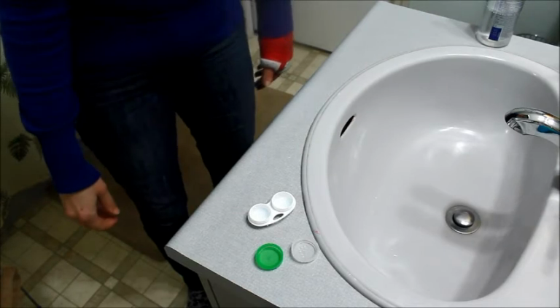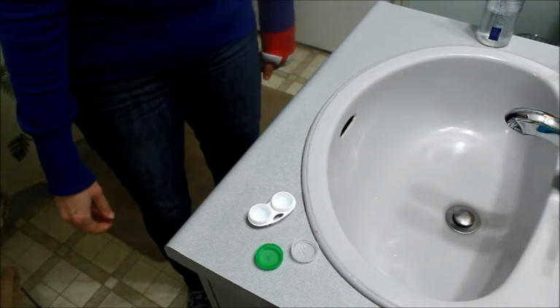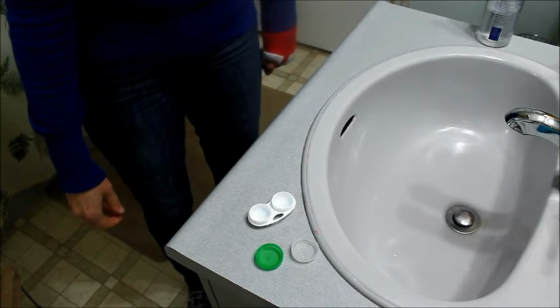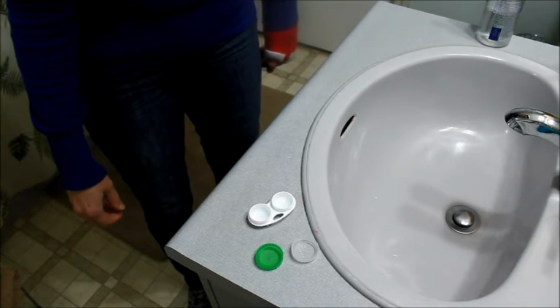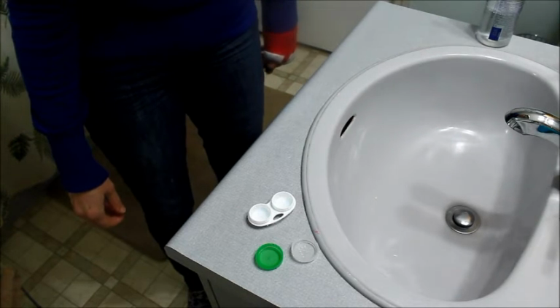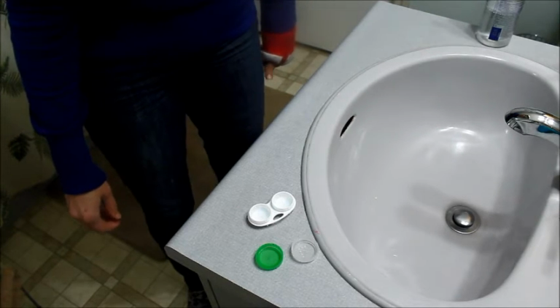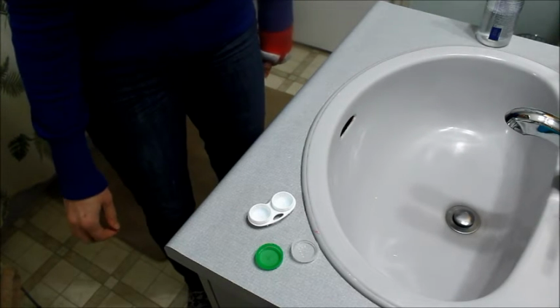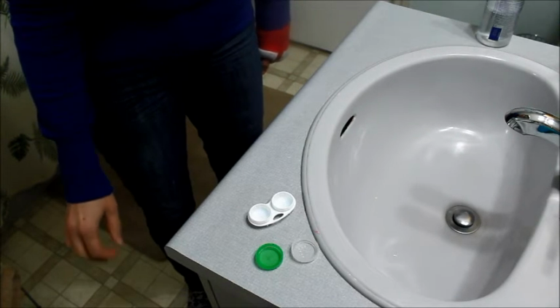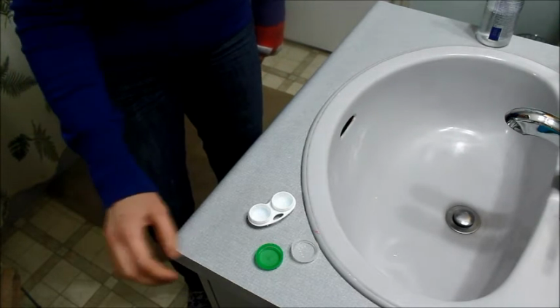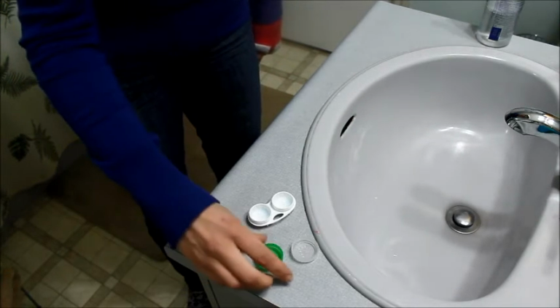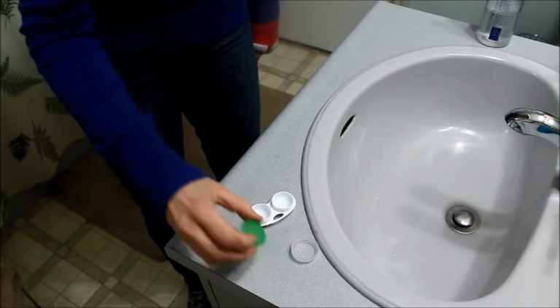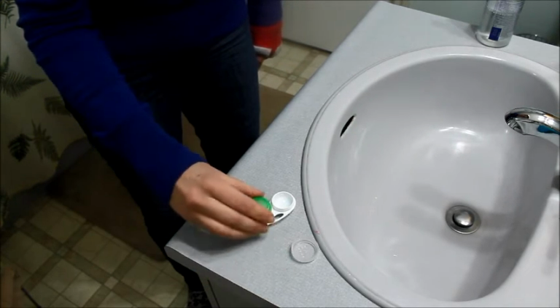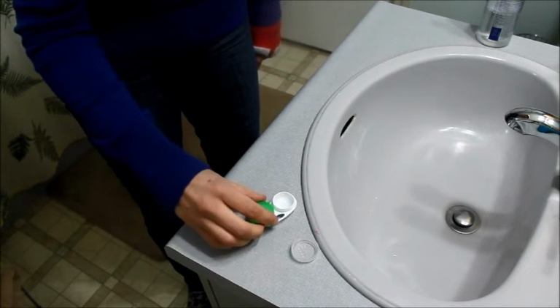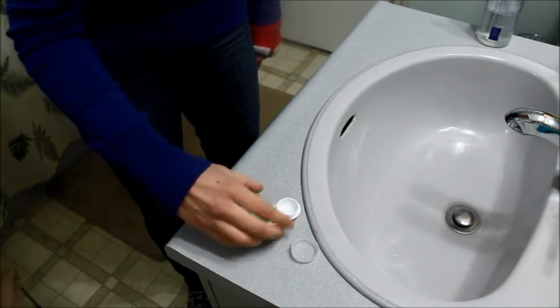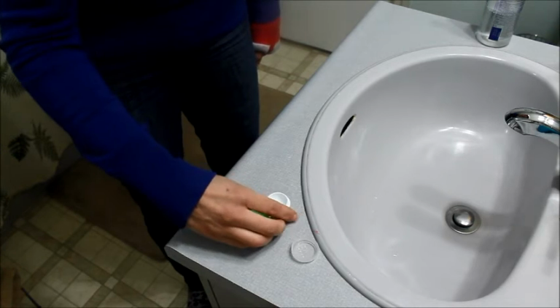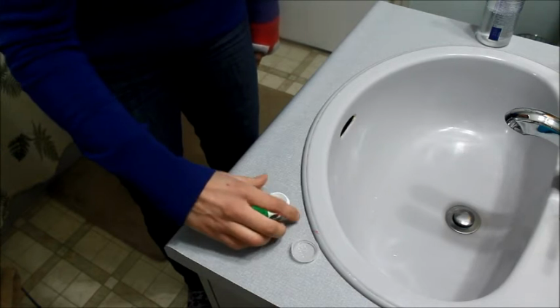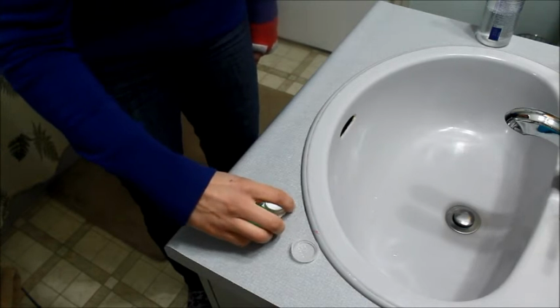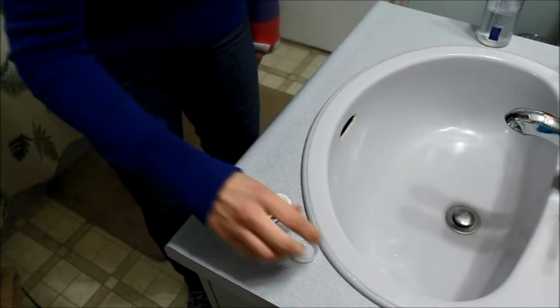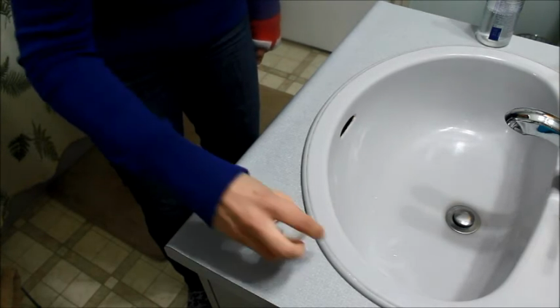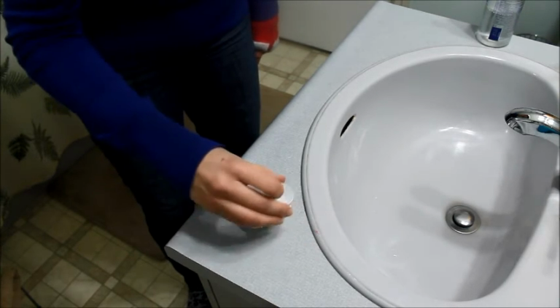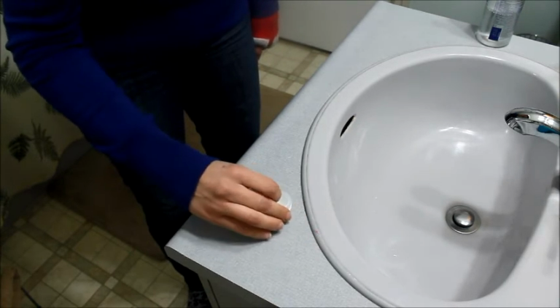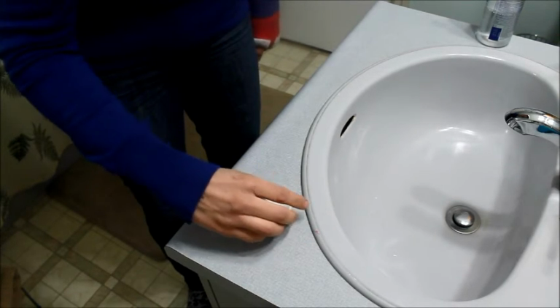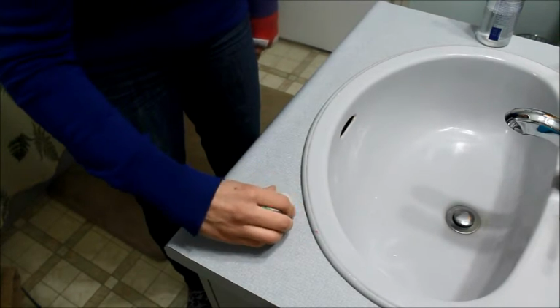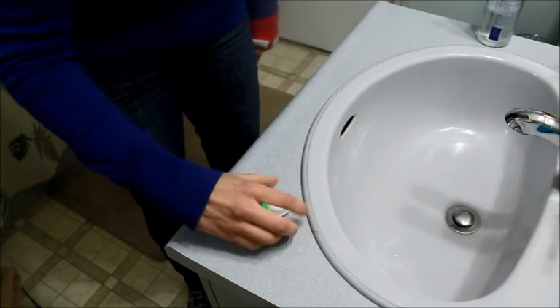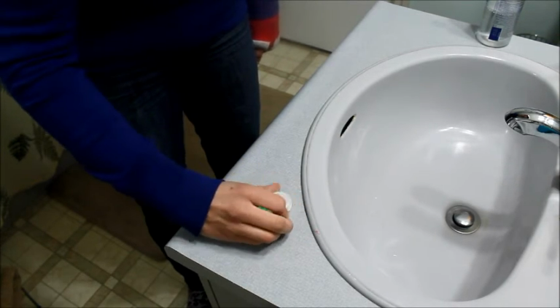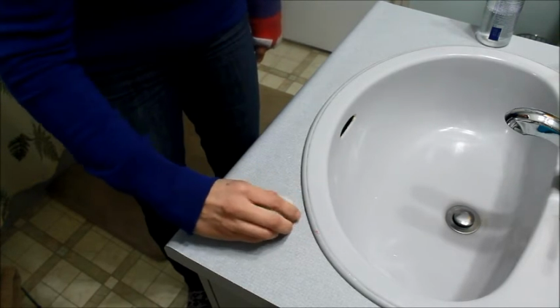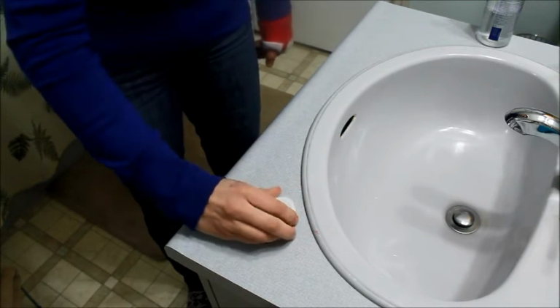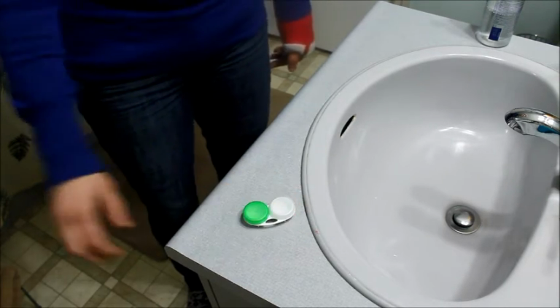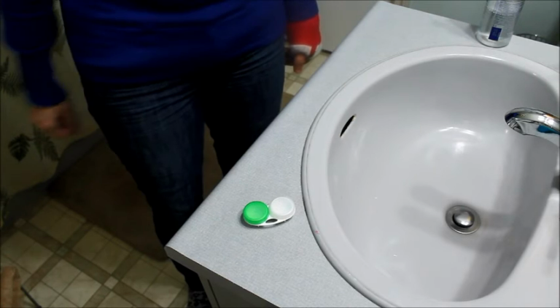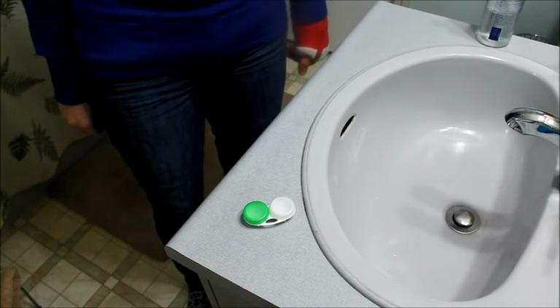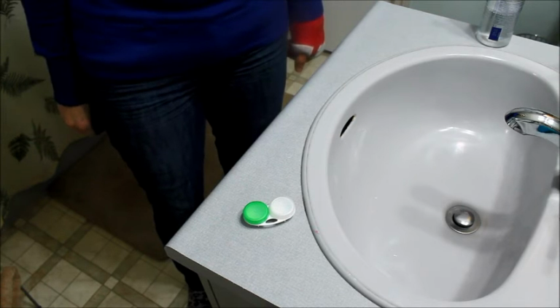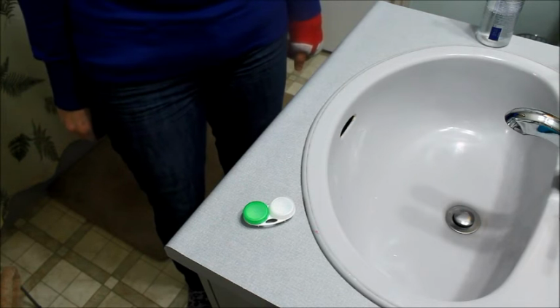When you have both of the lenses out of your eyes and into the container, you just put the lids on. And you're ready to go for tomorrow.